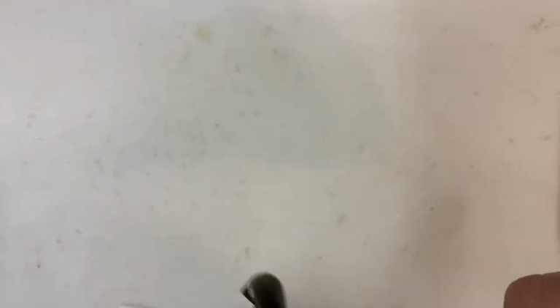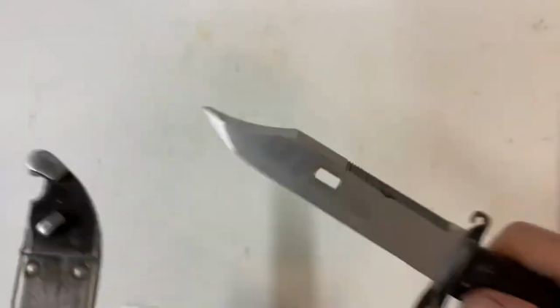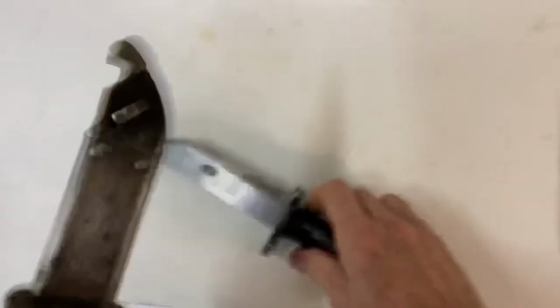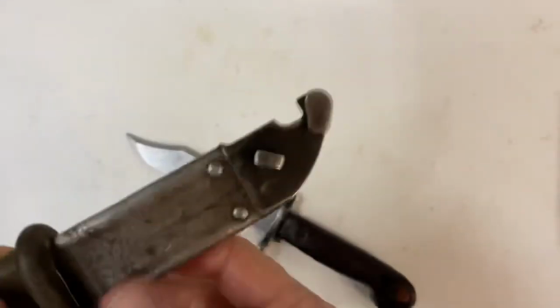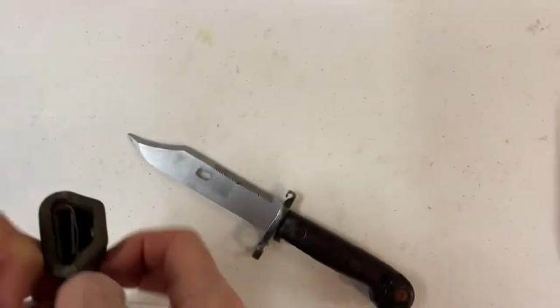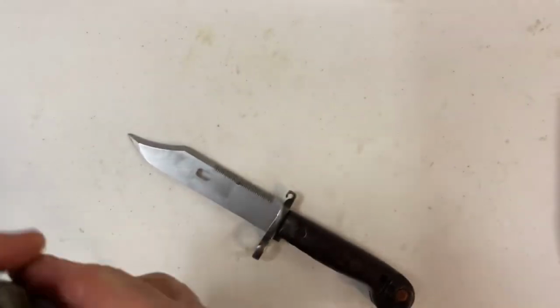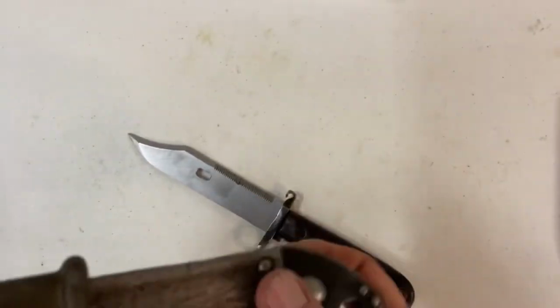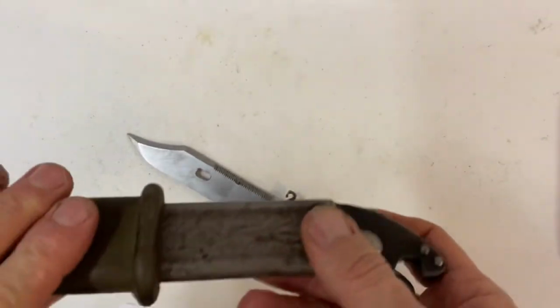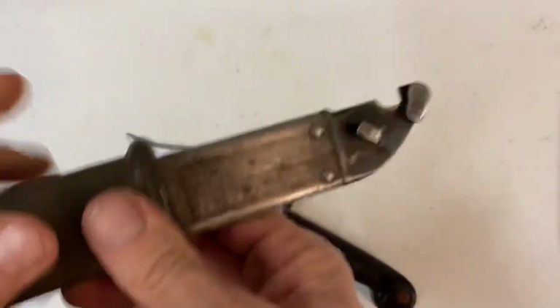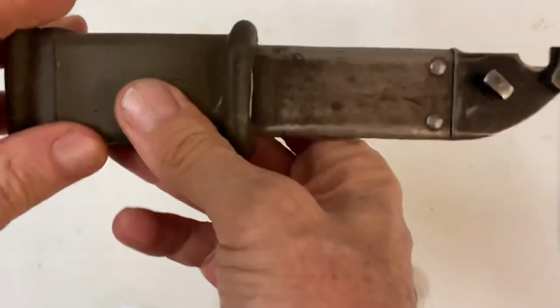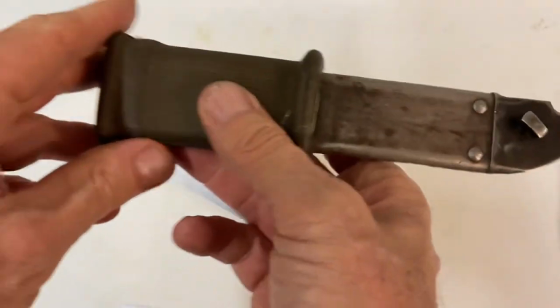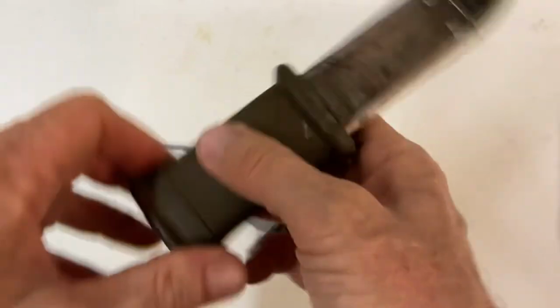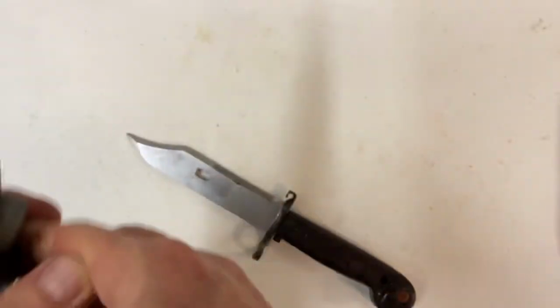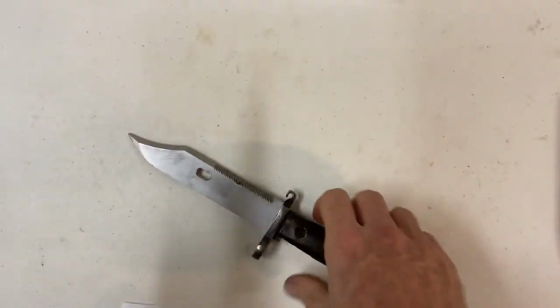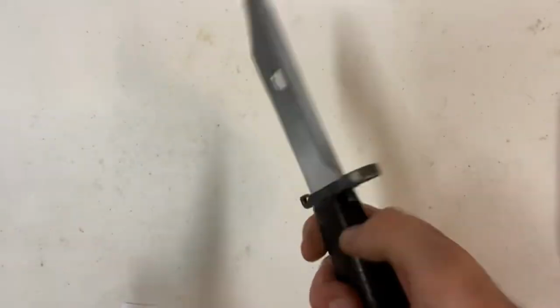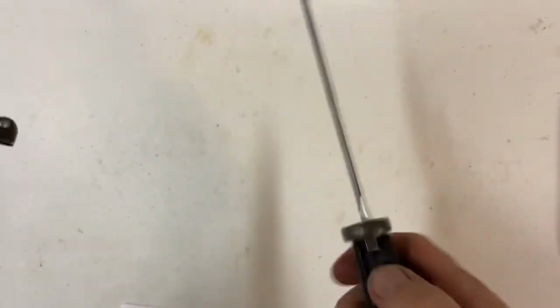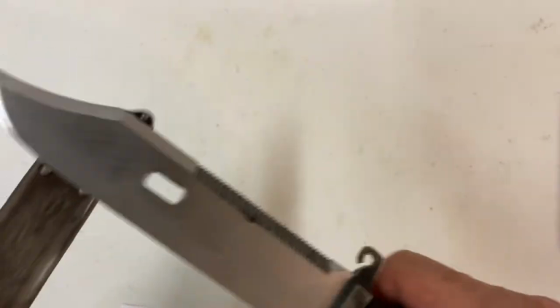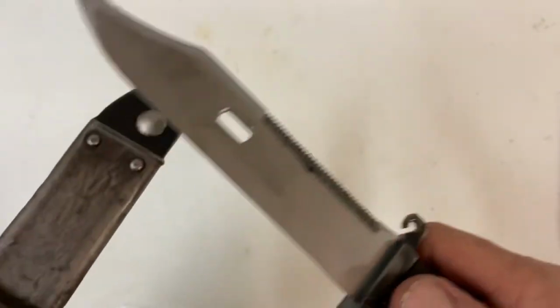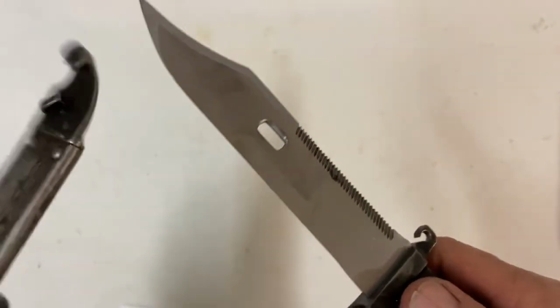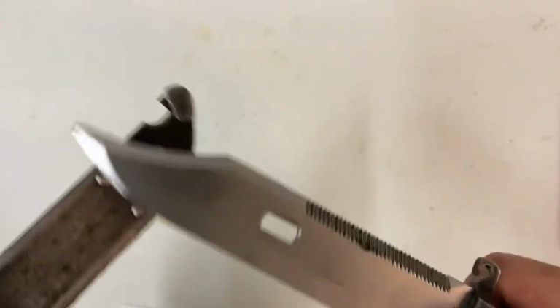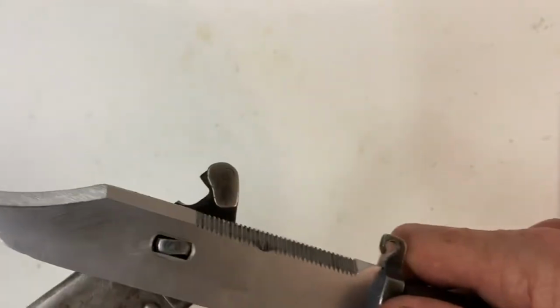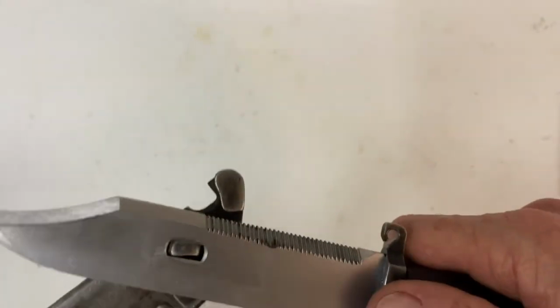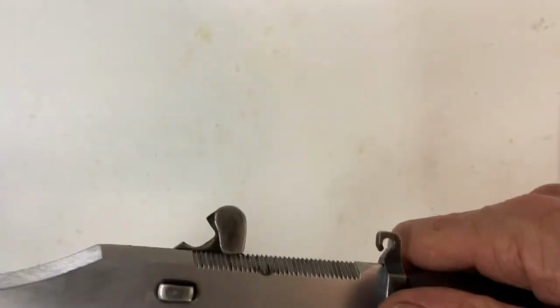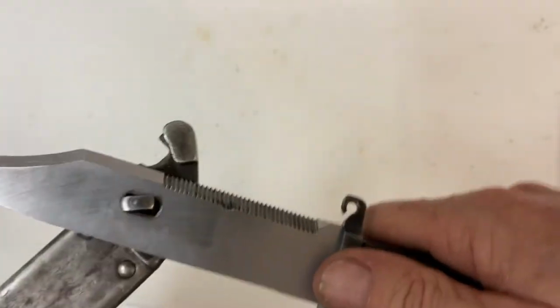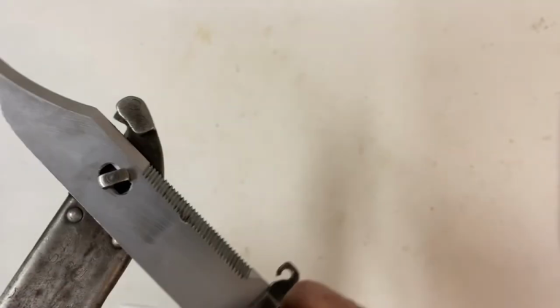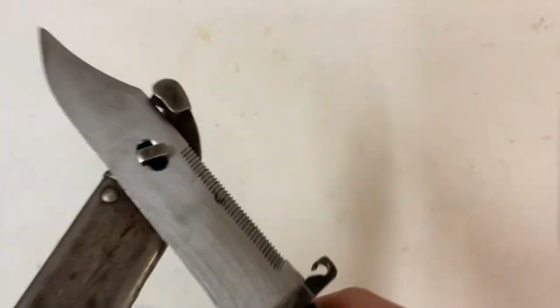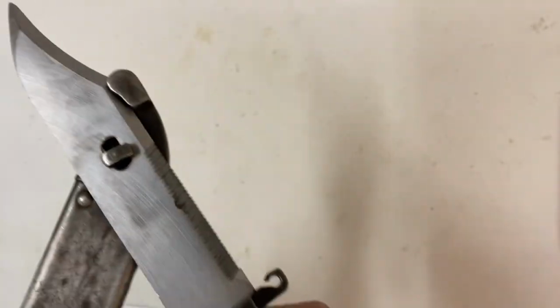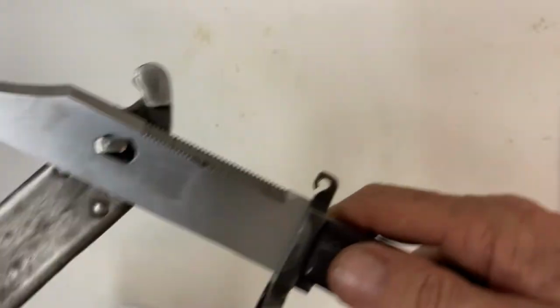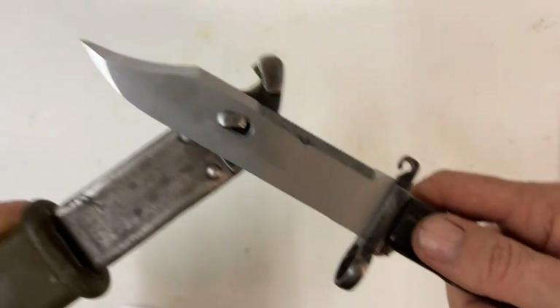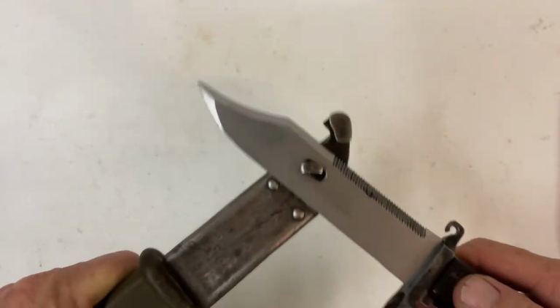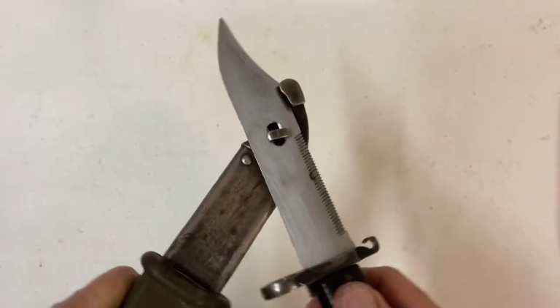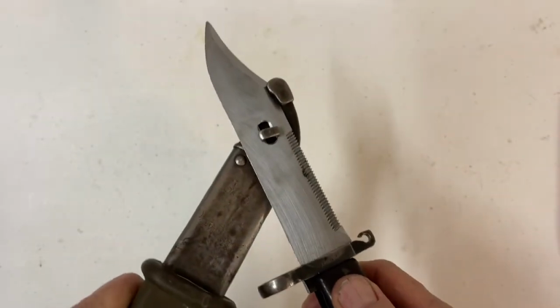On the scabbard it does have a rubber end, and this part is Bakelite. The reason for that is if you're cutting a live wire, the insulation prevents you from electrocuting yourself. That's why it's got that on there.